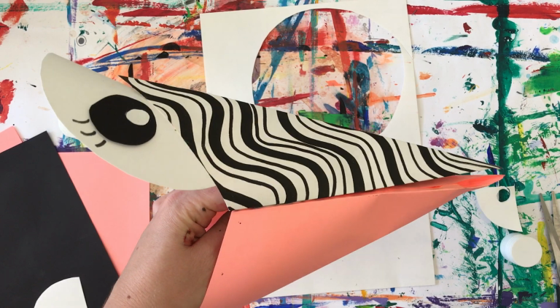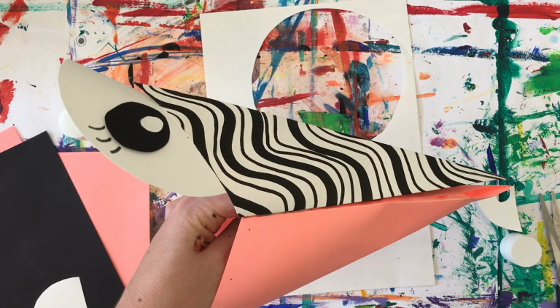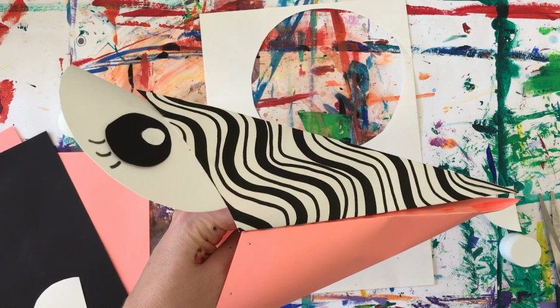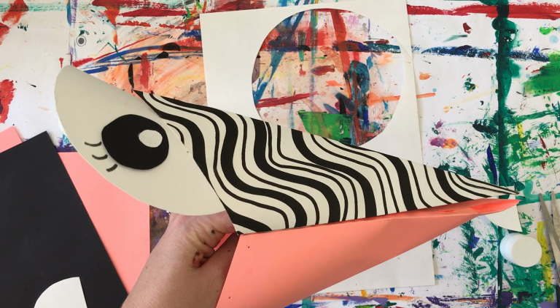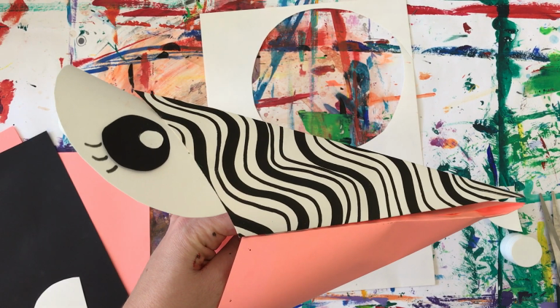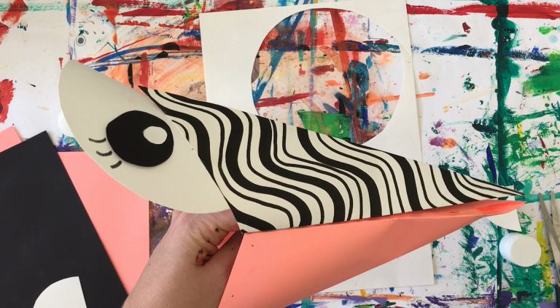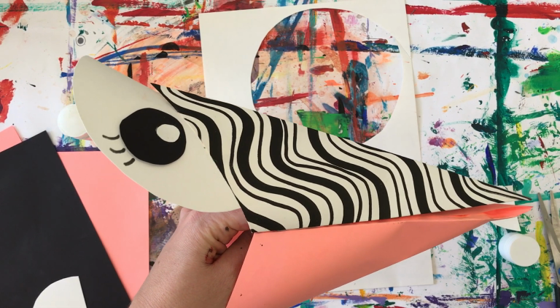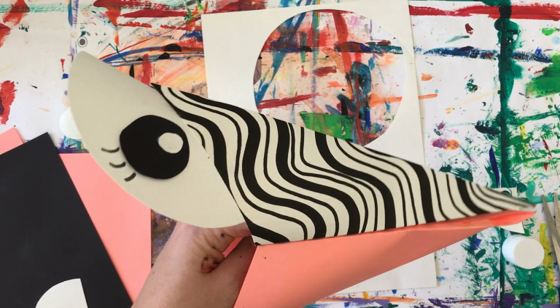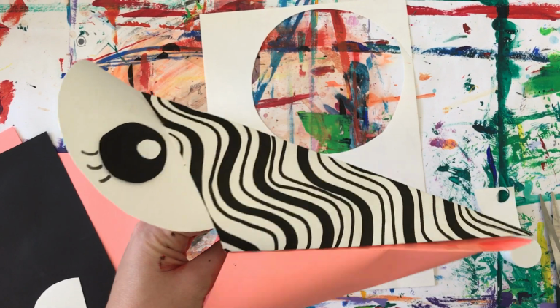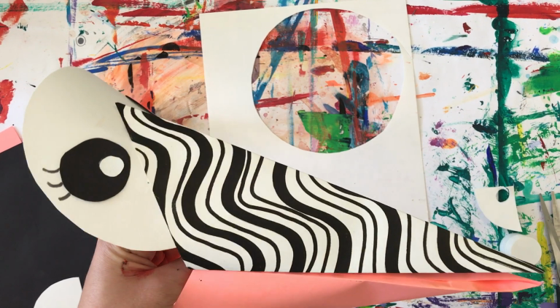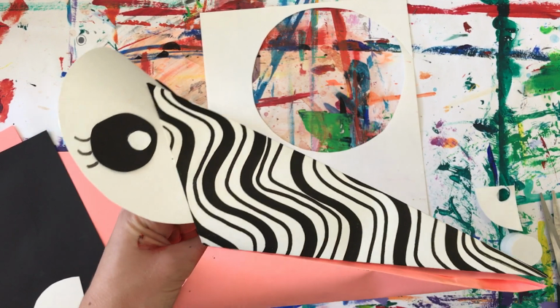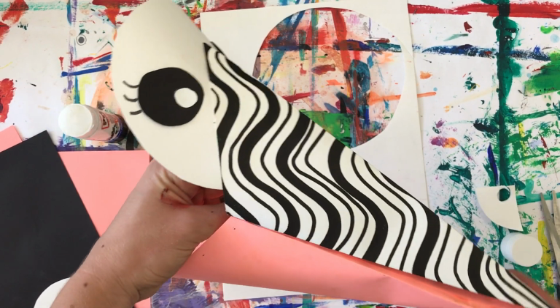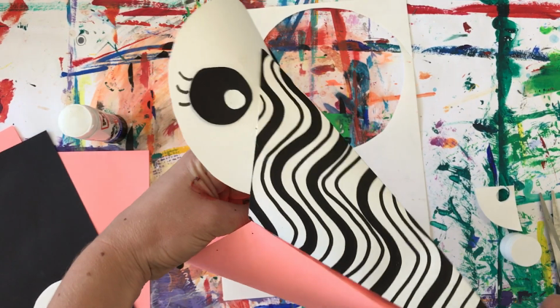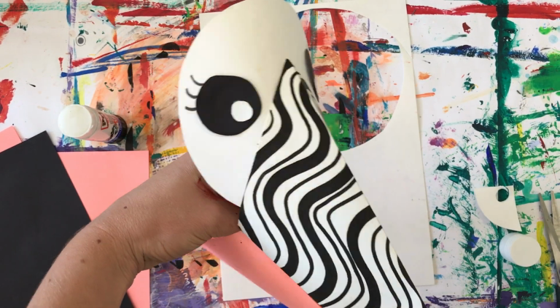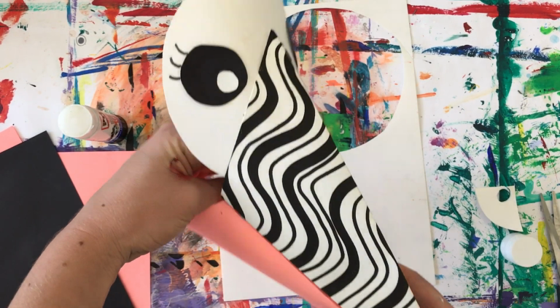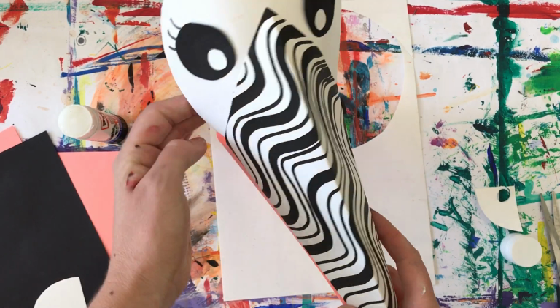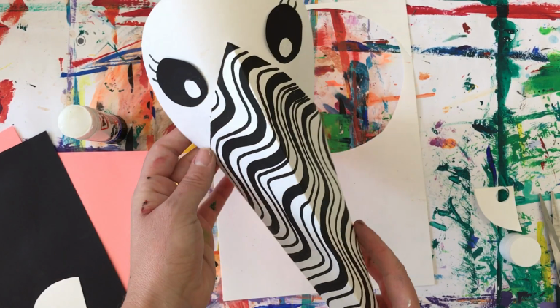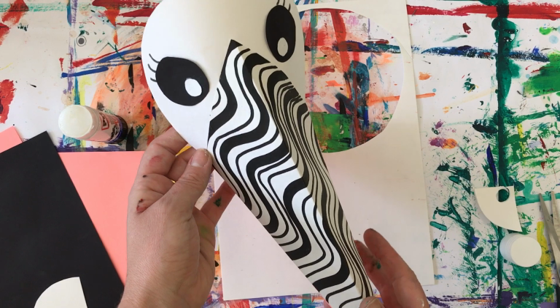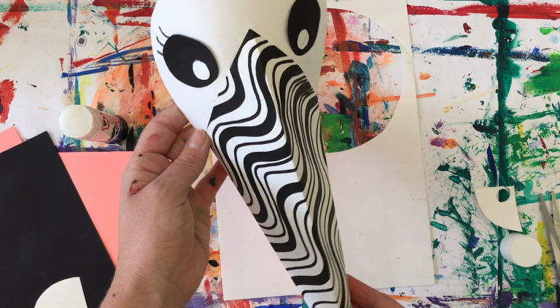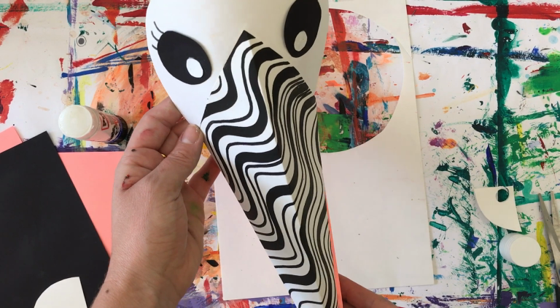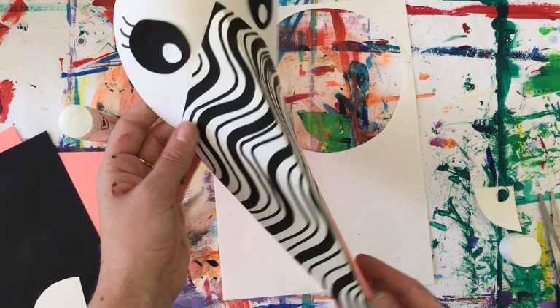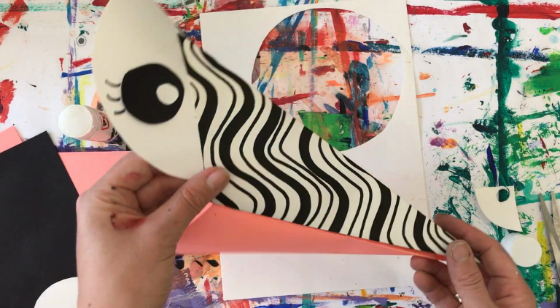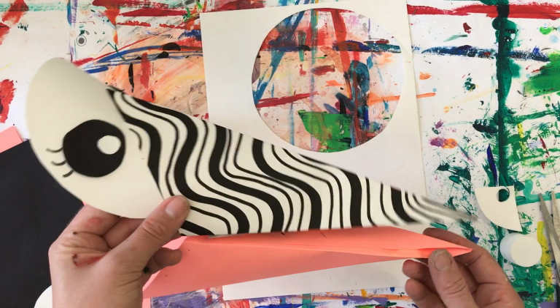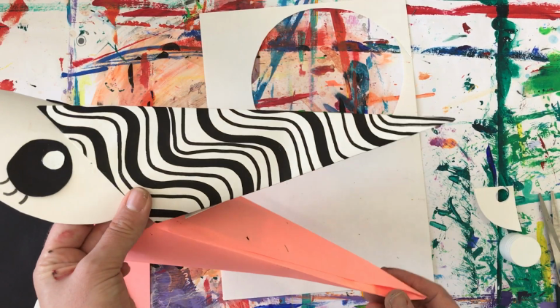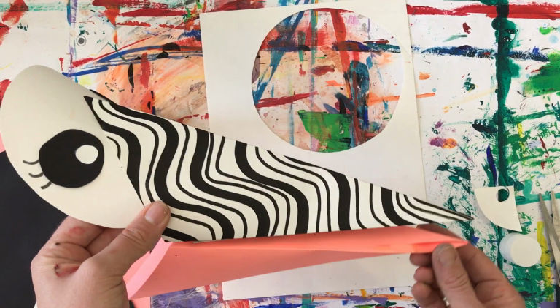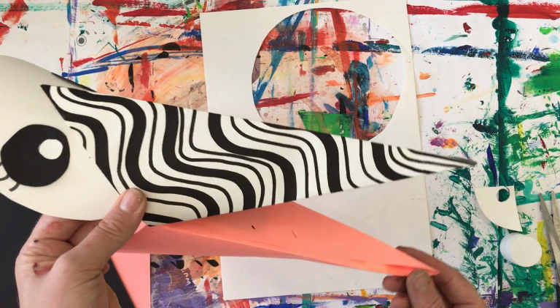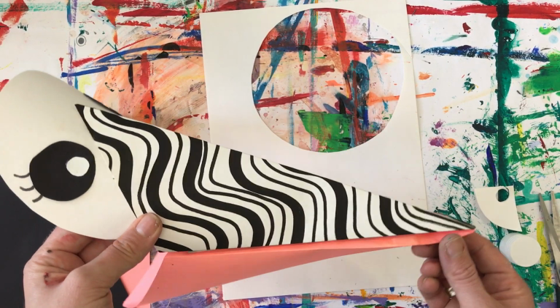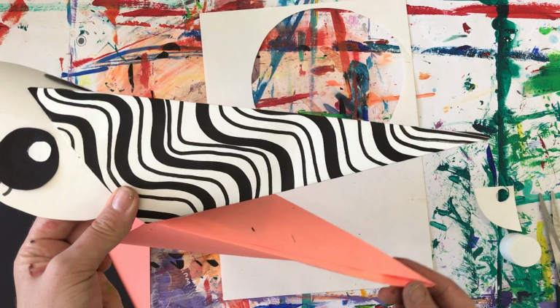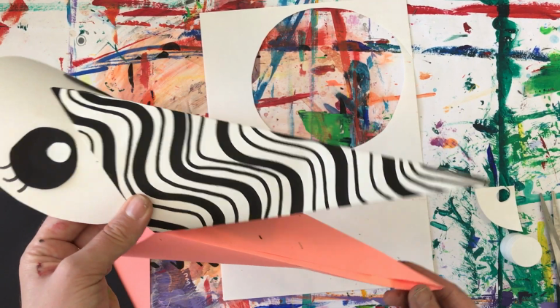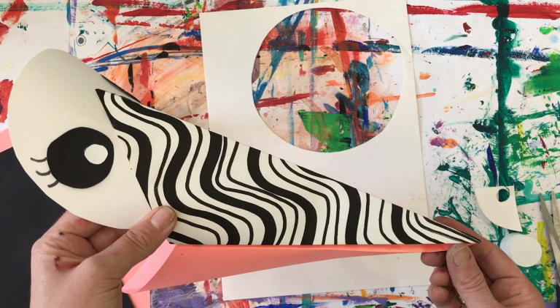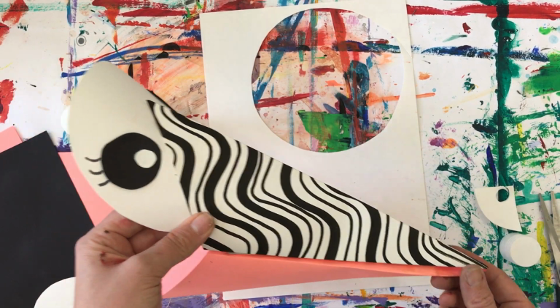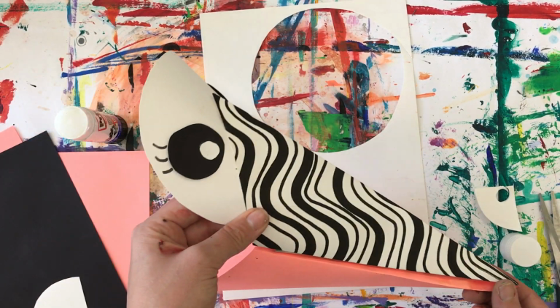And there we have our Bridget Riley inspired Bob the artist. Now I want you to have a go using your other piece of paper you've created, because I'd like you to make two different Bobs based on our artists. So have fun and work, work, work. Enjoy.